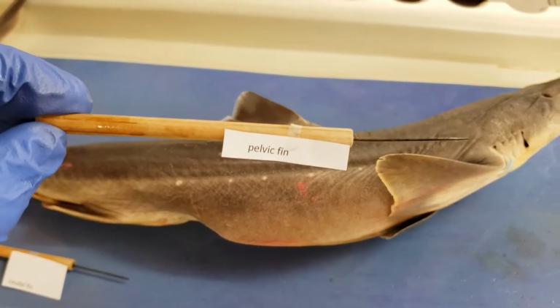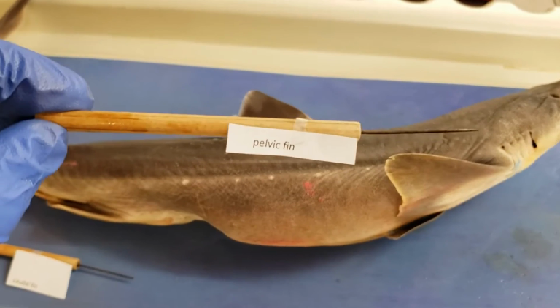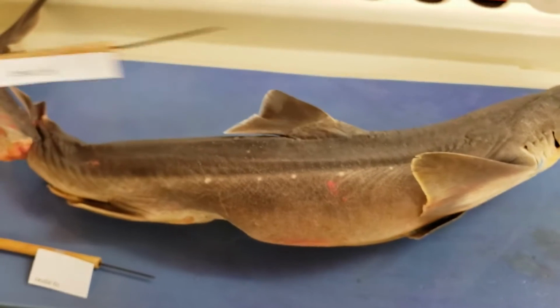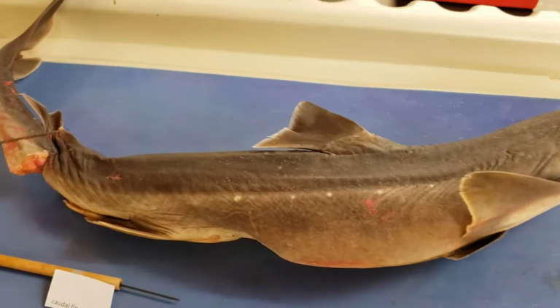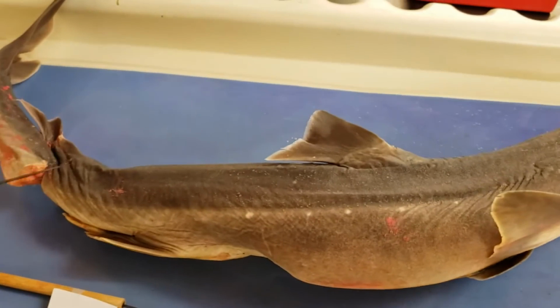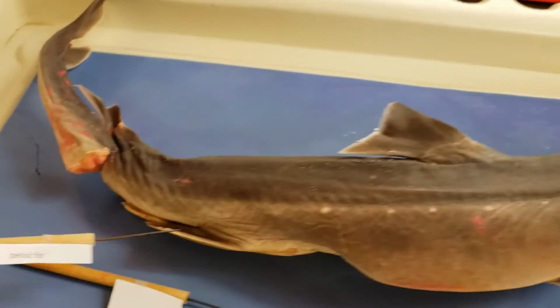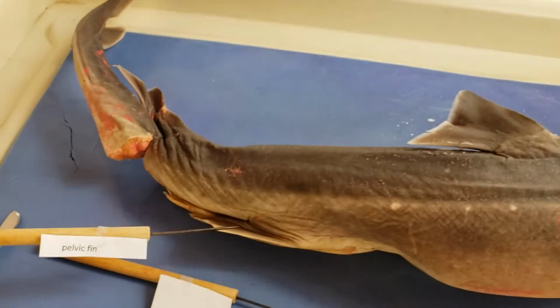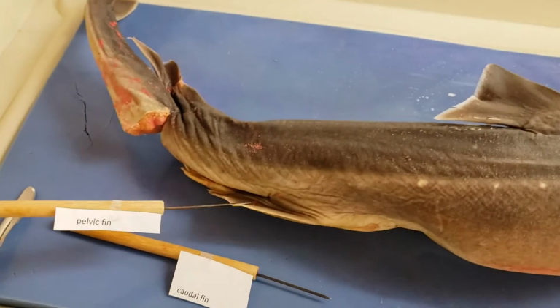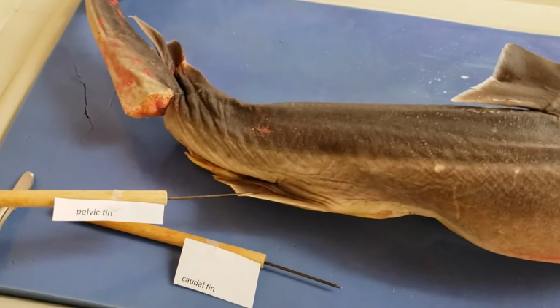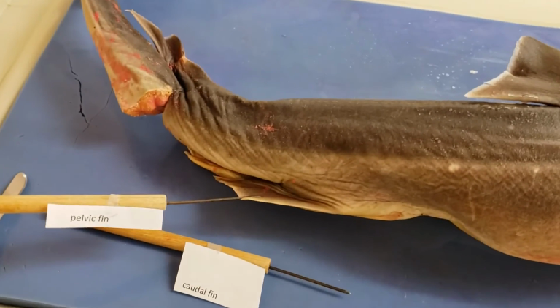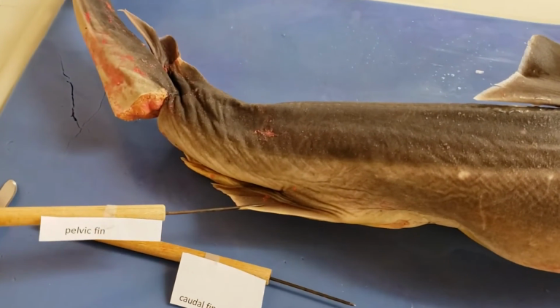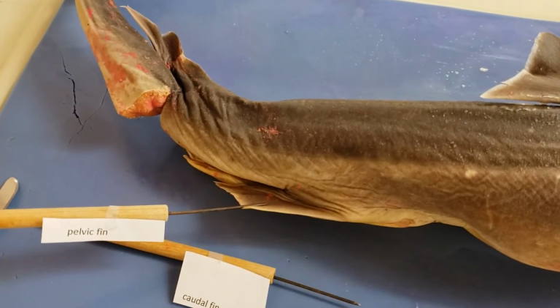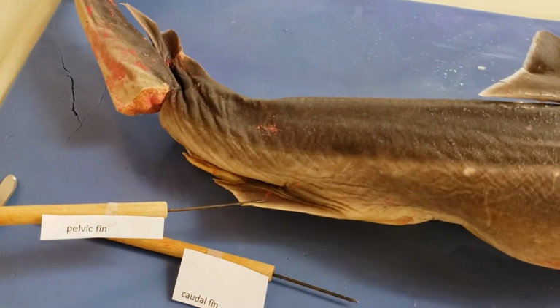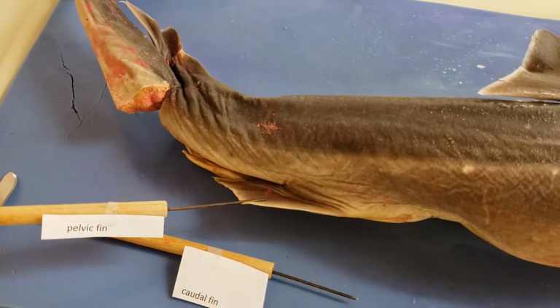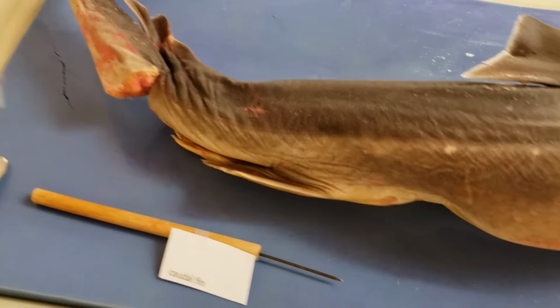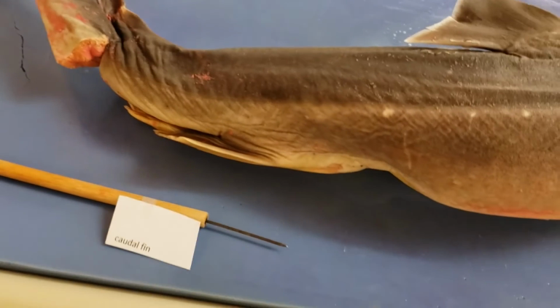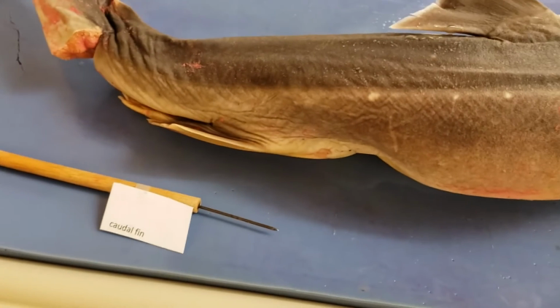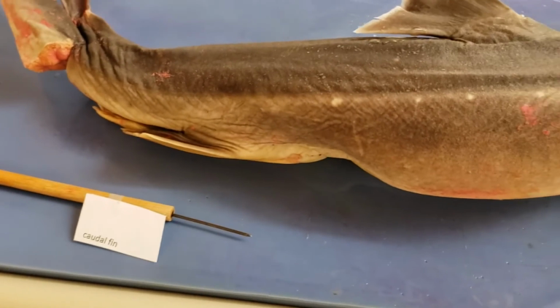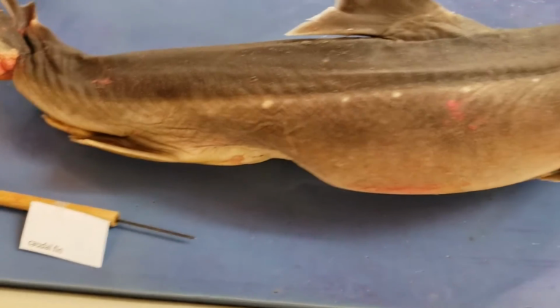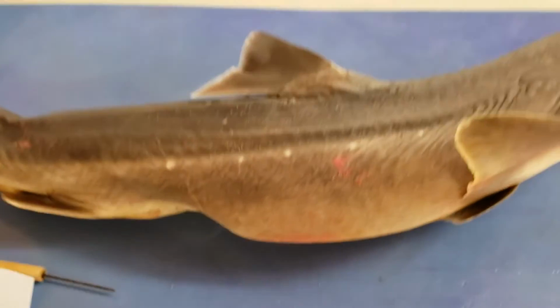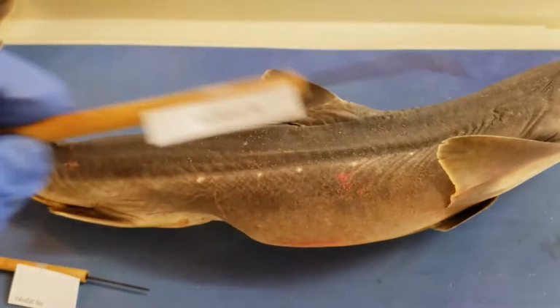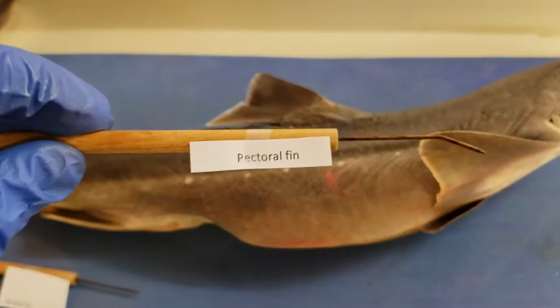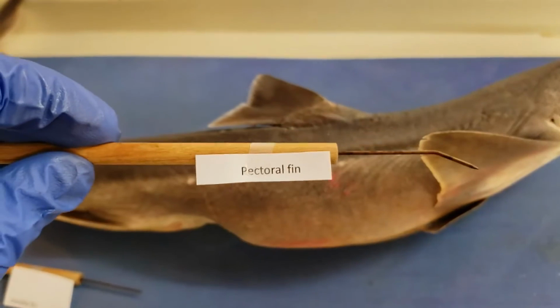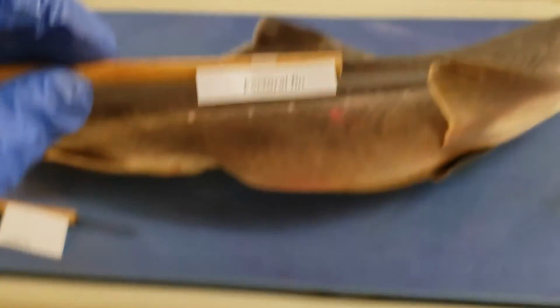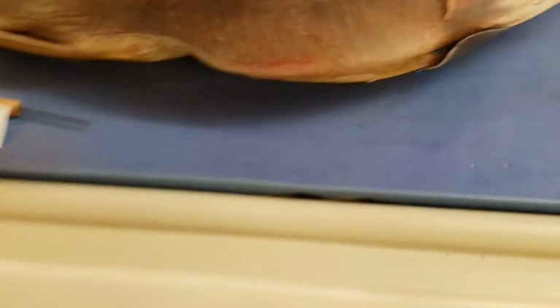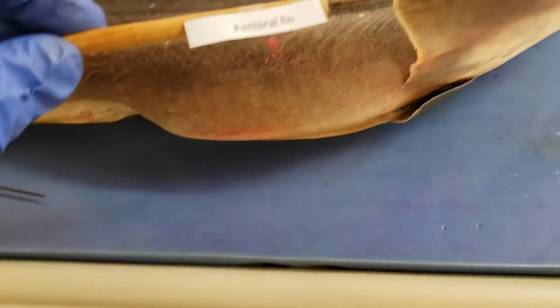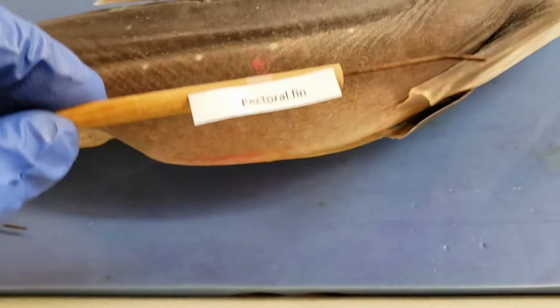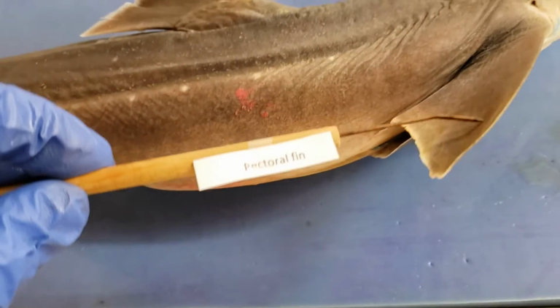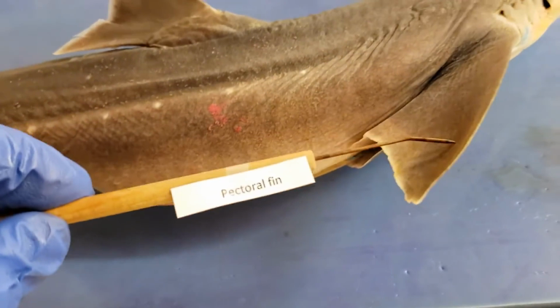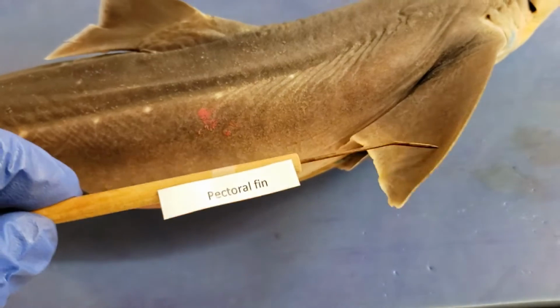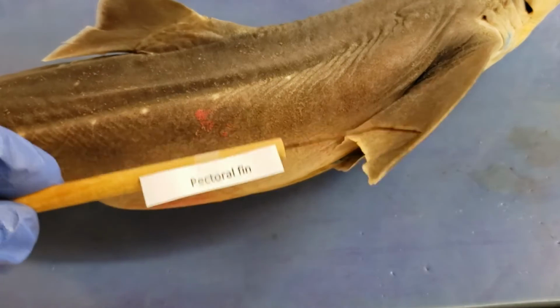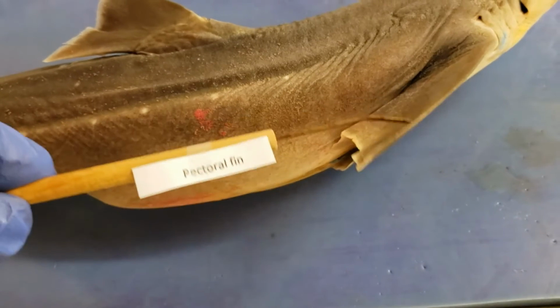Pelvic fin — down to the pelvic region, right down that way. Easy. Pectoral fin, right up here. Pectoral fin.